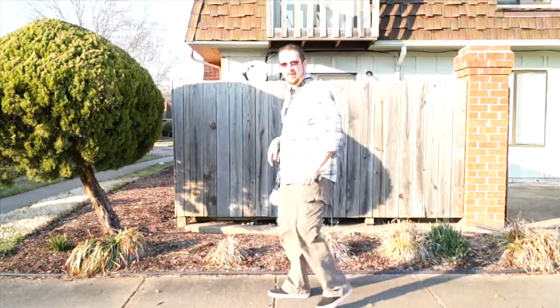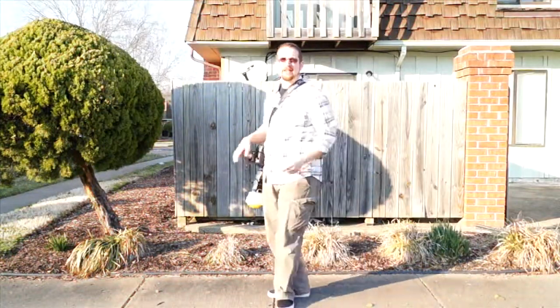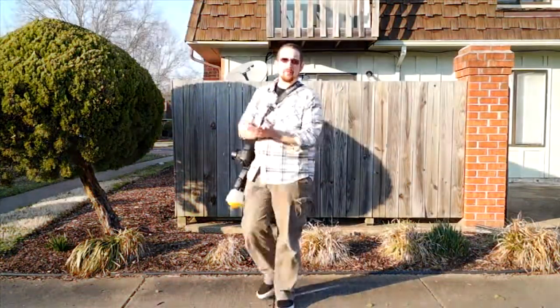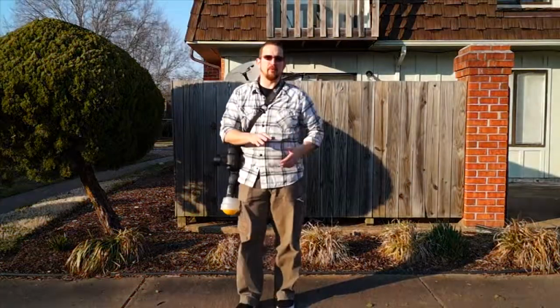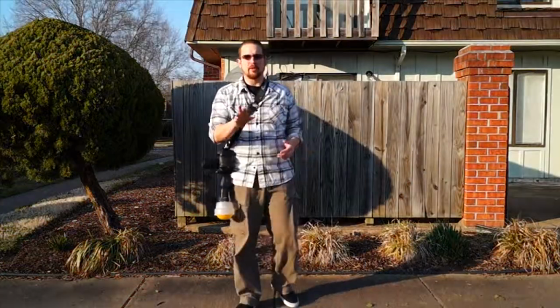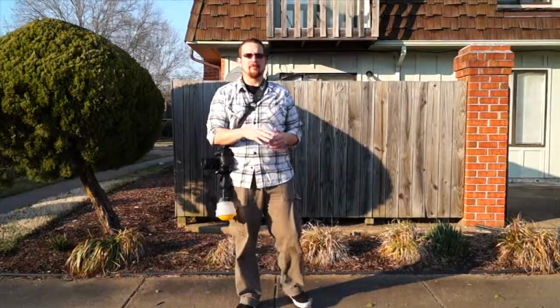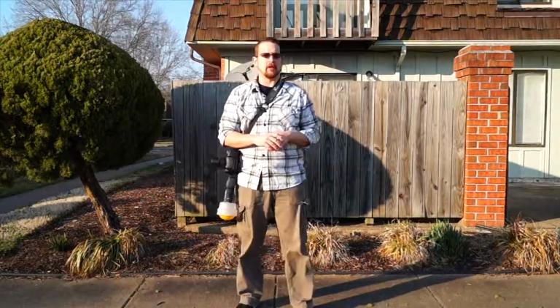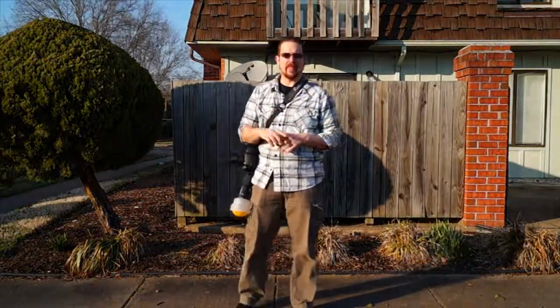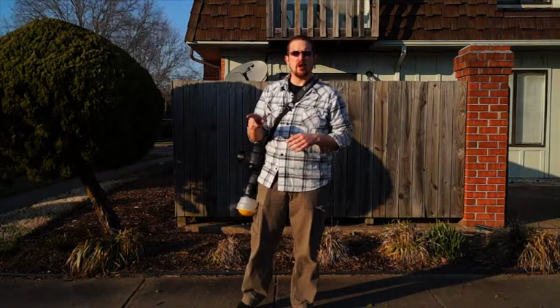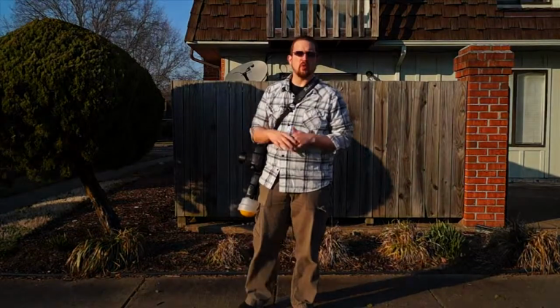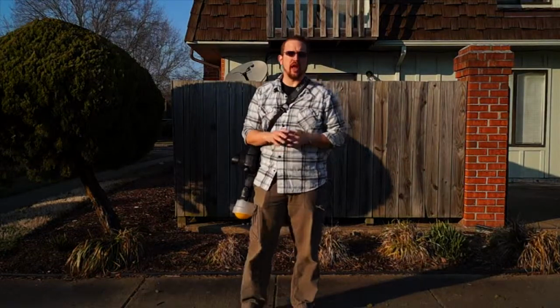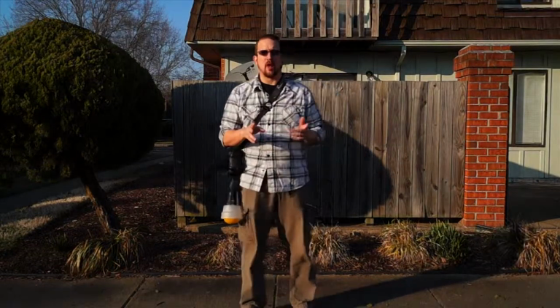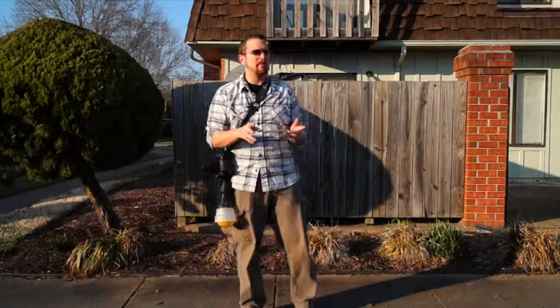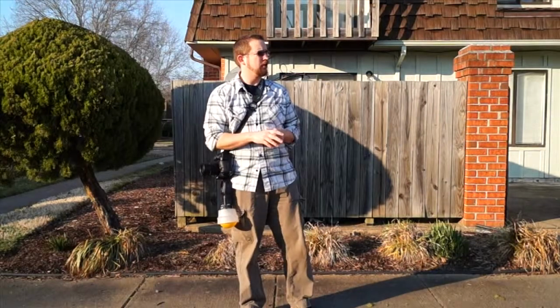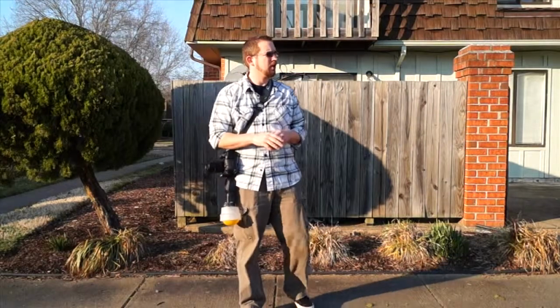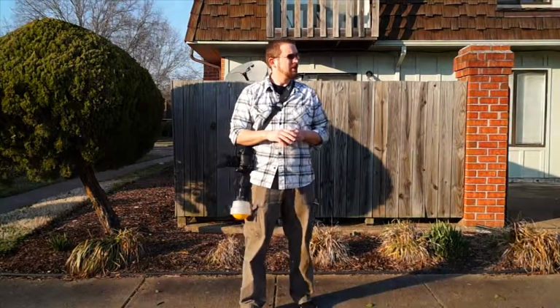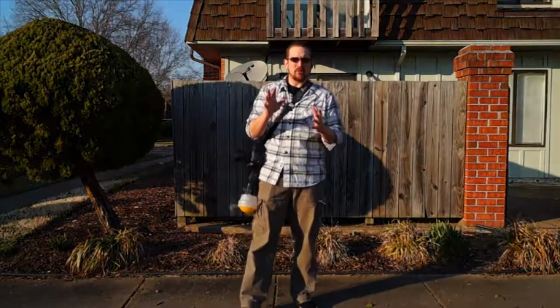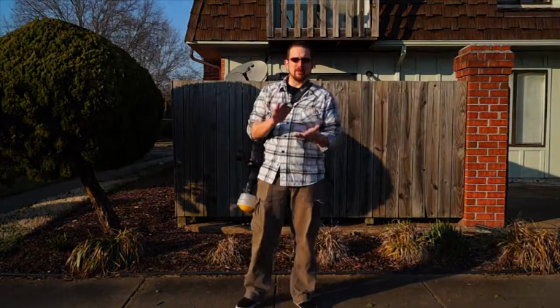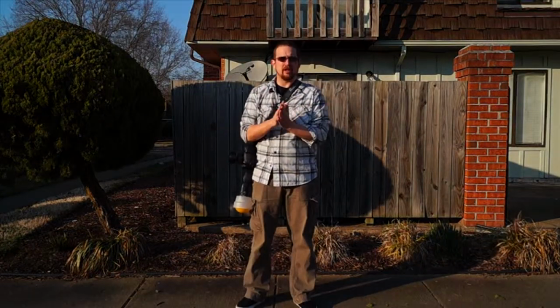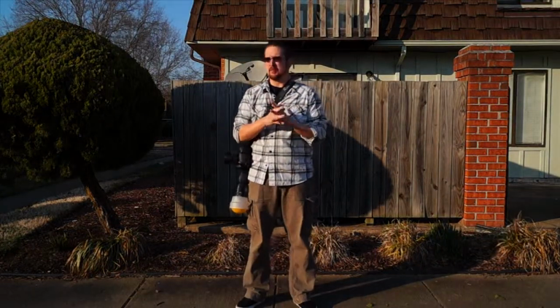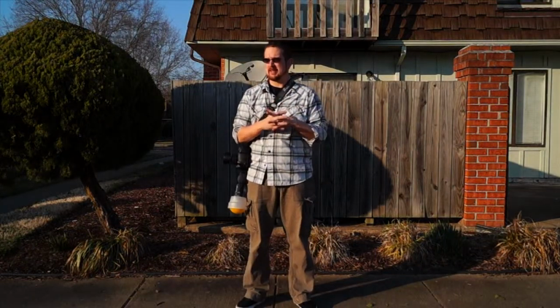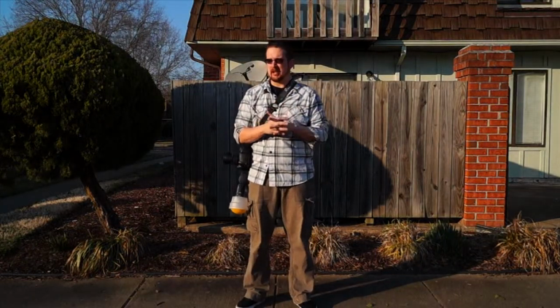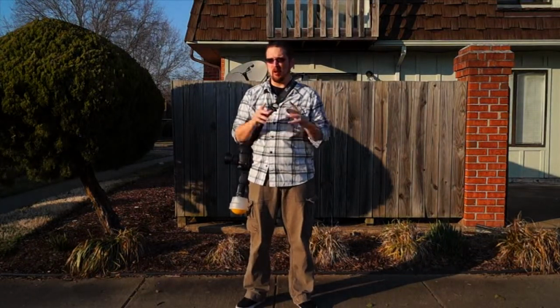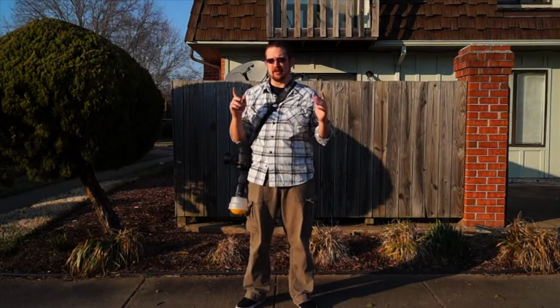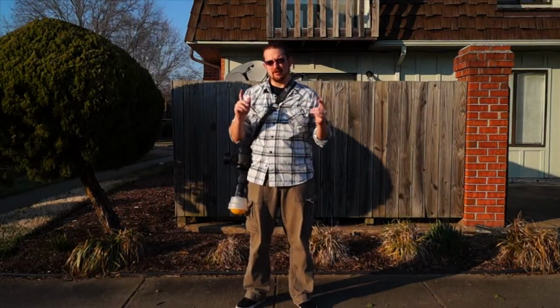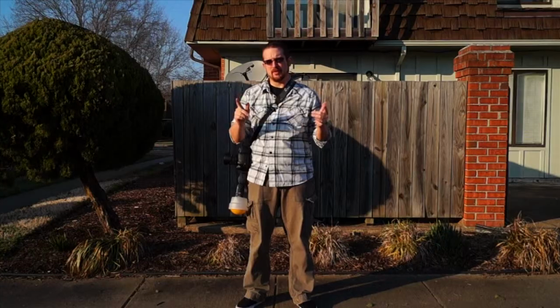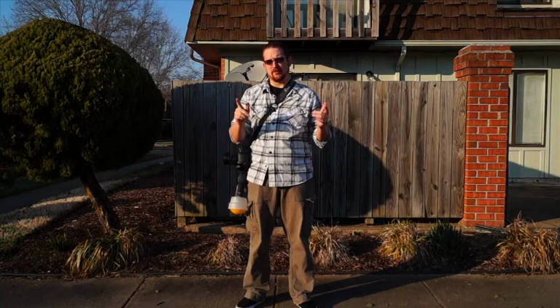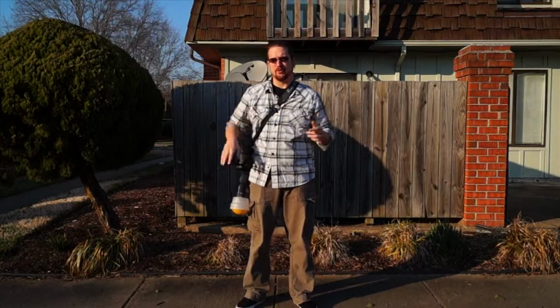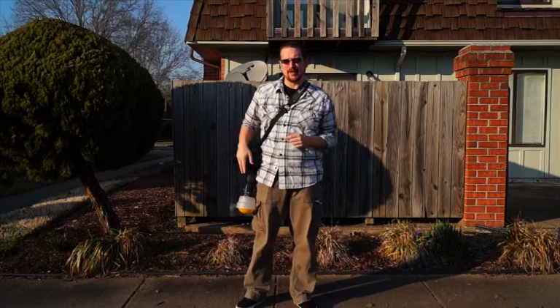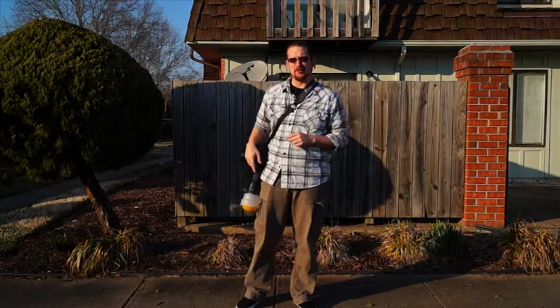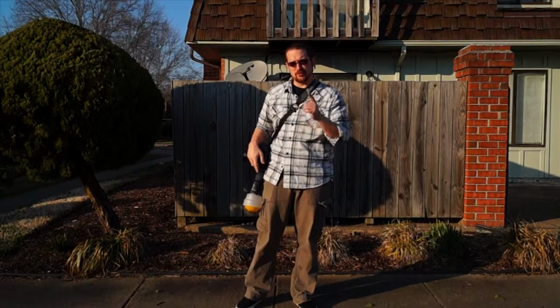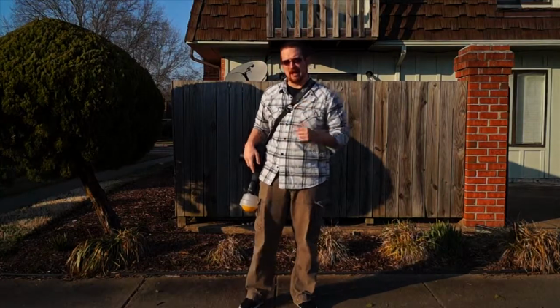Hey guys, I'm Robert Hamm with Robert Hamm Photography. Catch me over at Twitter at RobHammPhoto. Today we're going to be looking at a couple pieces of gear. Hopefully this will be something for you, so stay tuned.